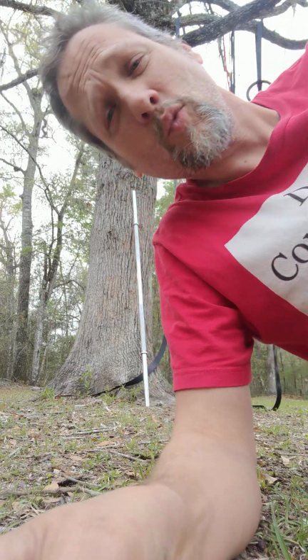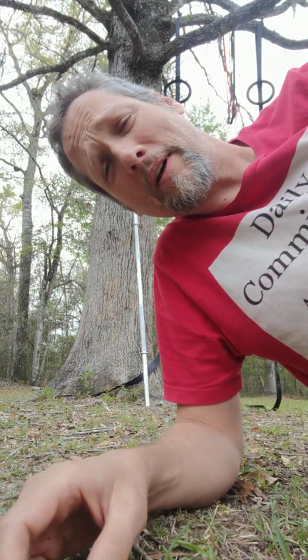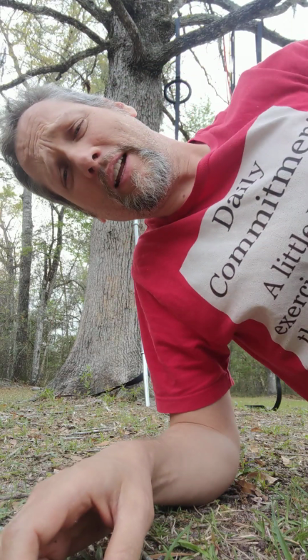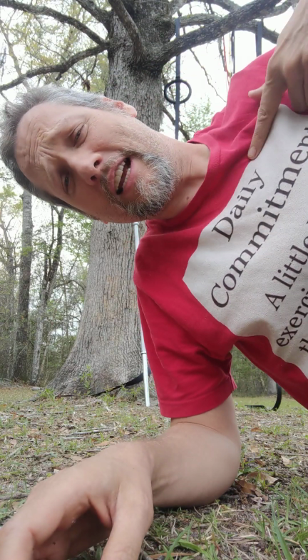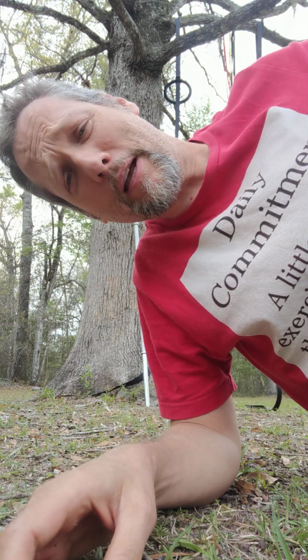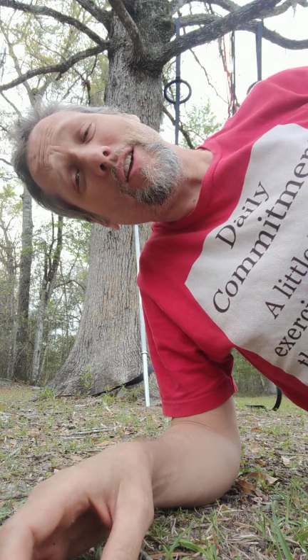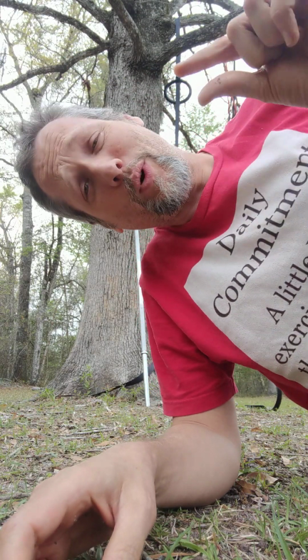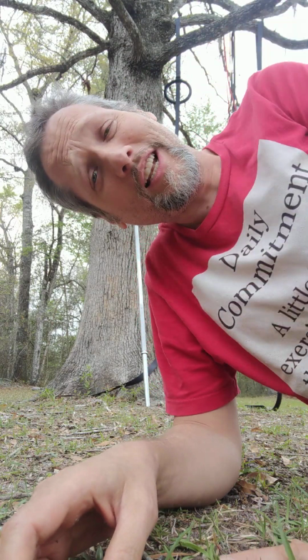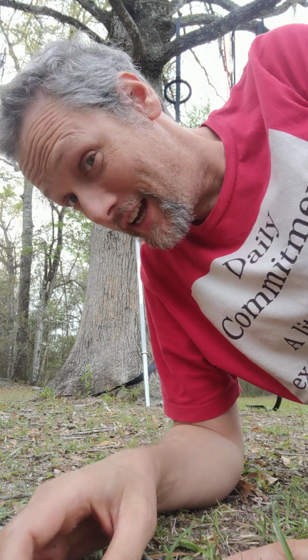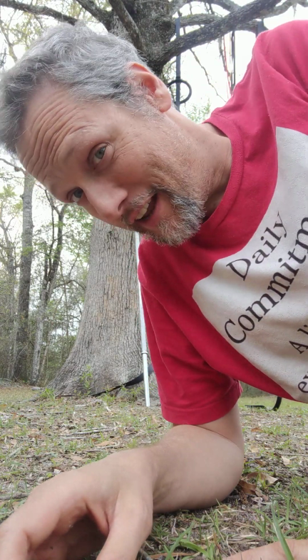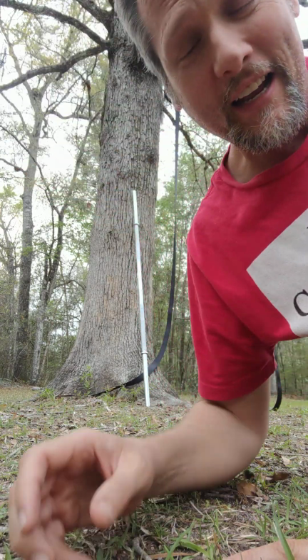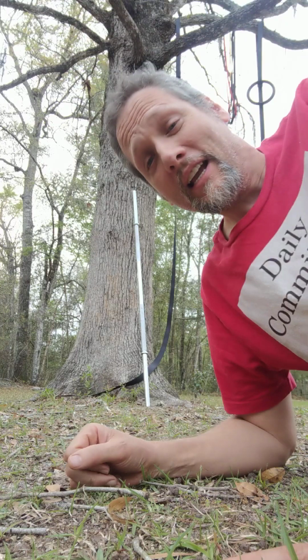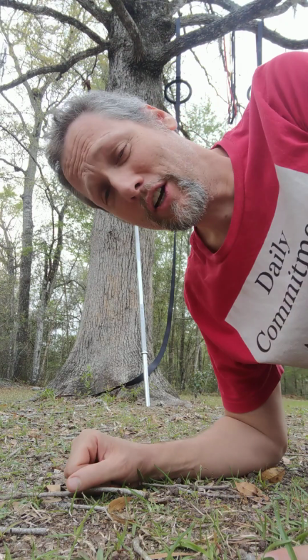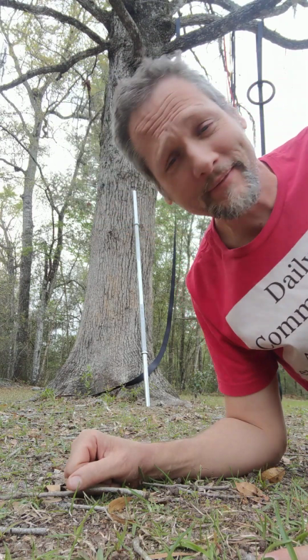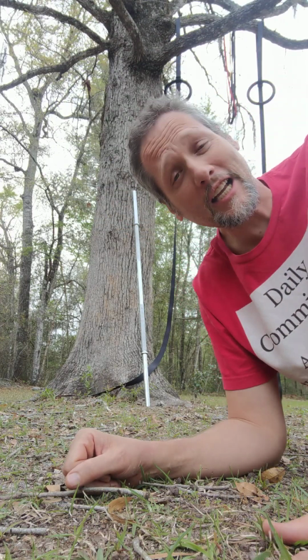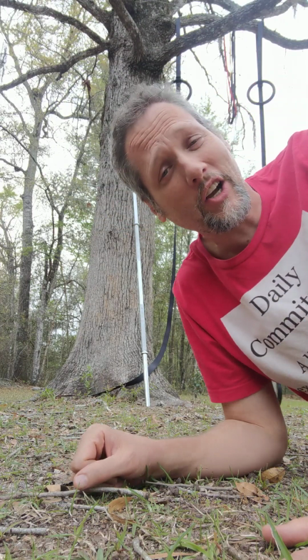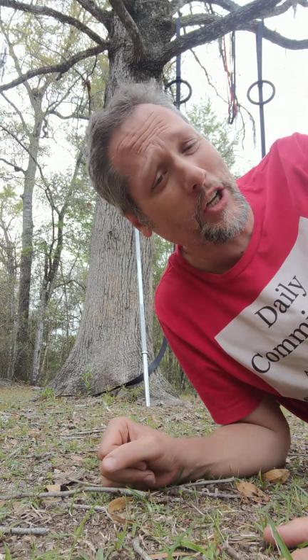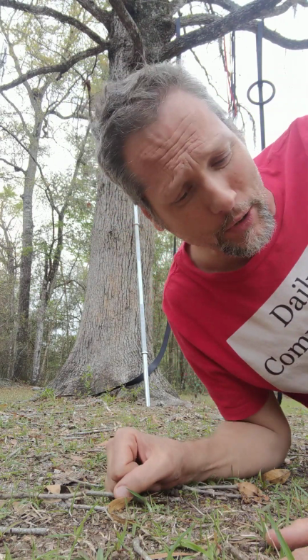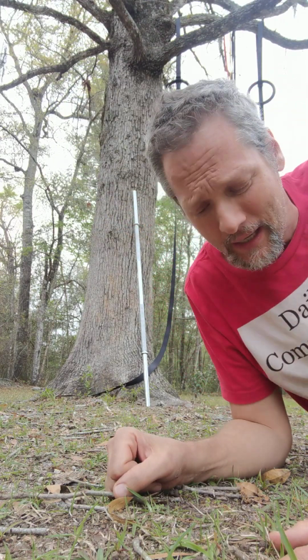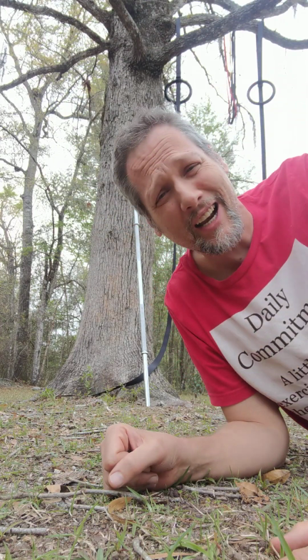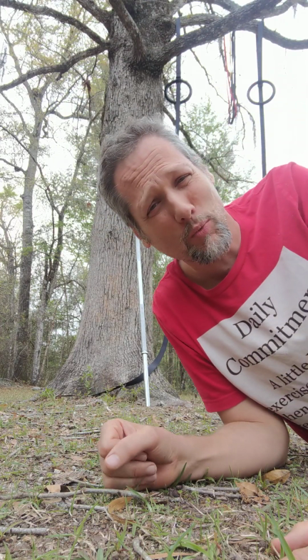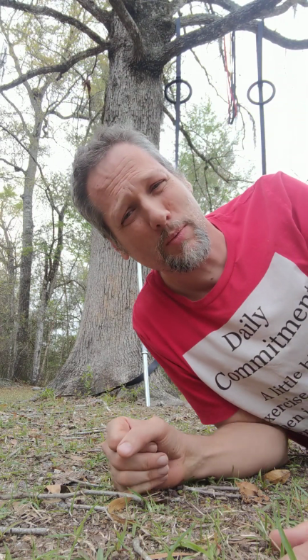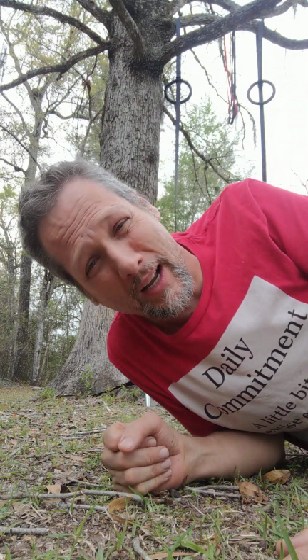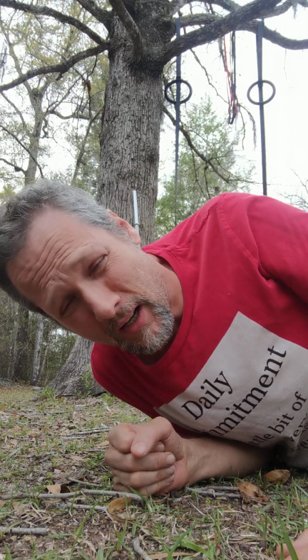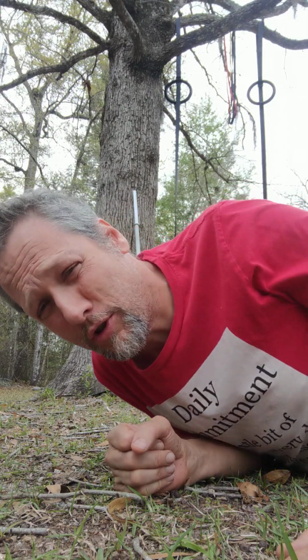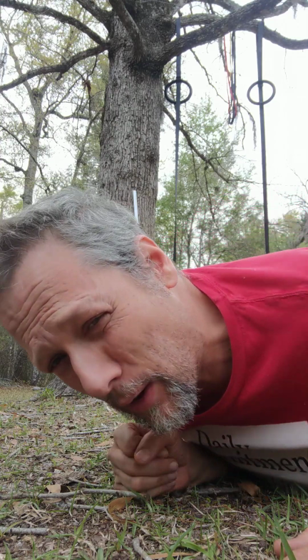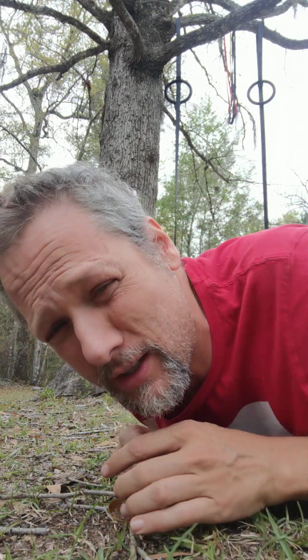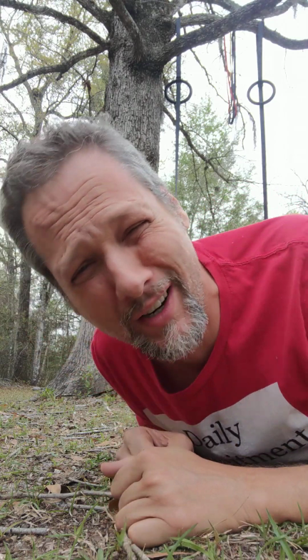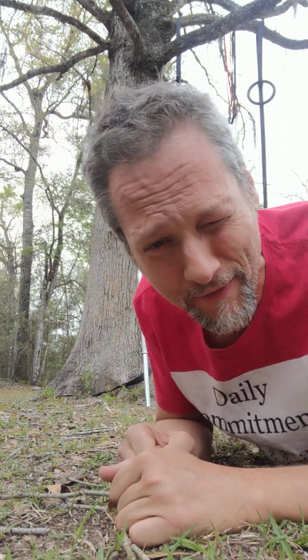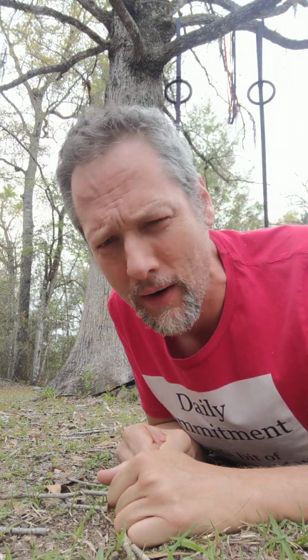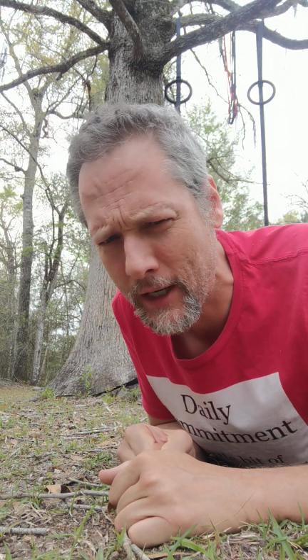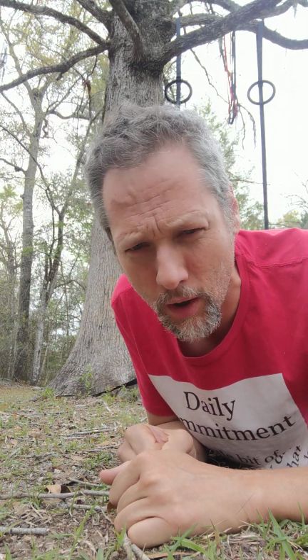Welcome everybody to Daily Commitment, where we do a little exercise every day. Guess what, y'all? I'm in a good mood. I had an awesome walk this morning — I got almost a full hour in, so none of those half-hour terrible walks.